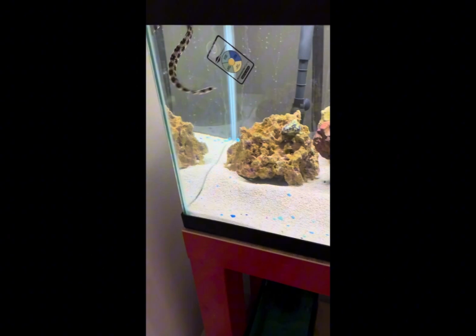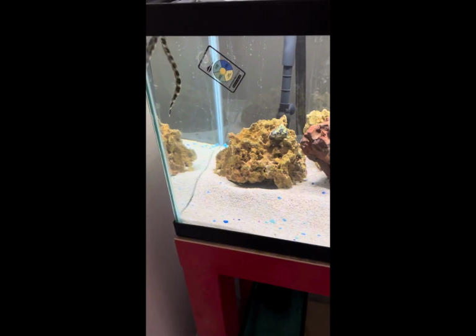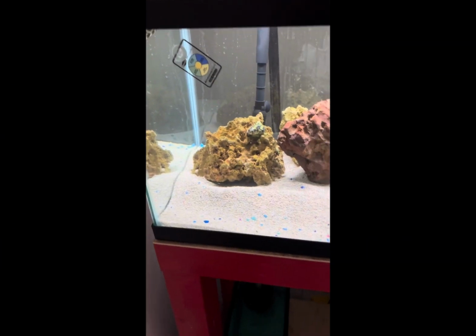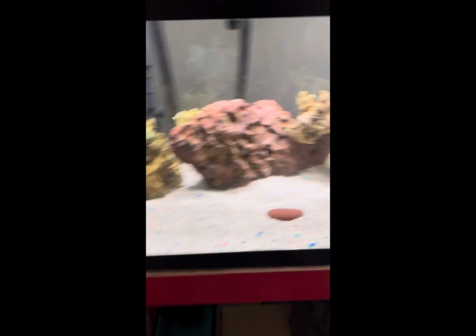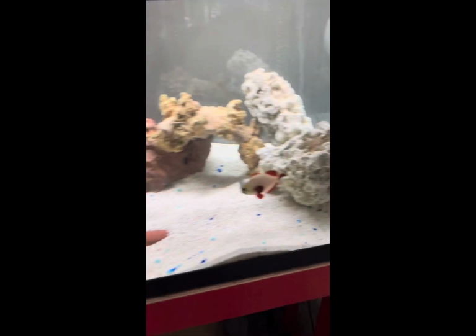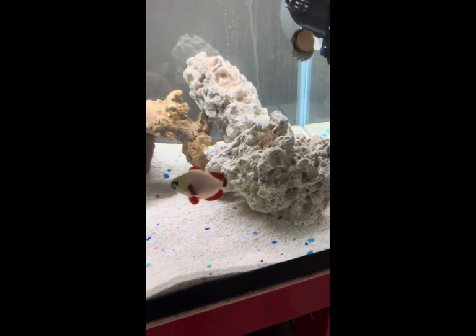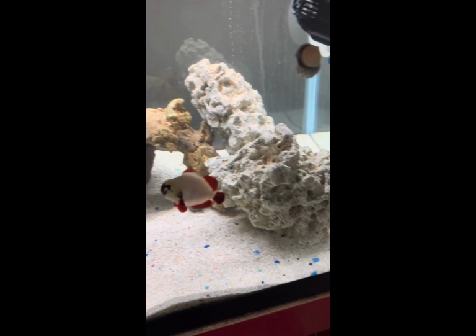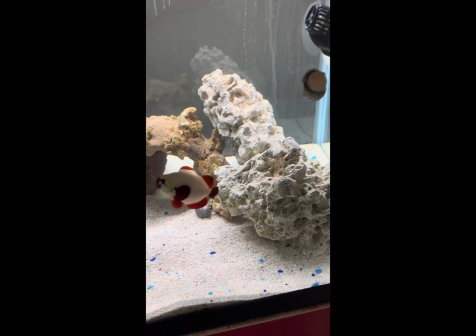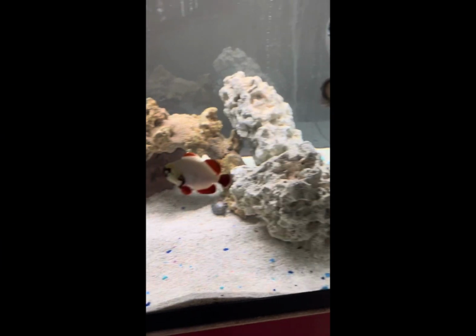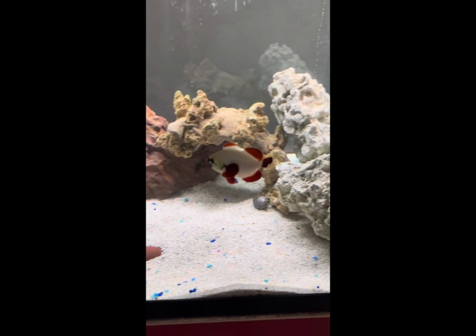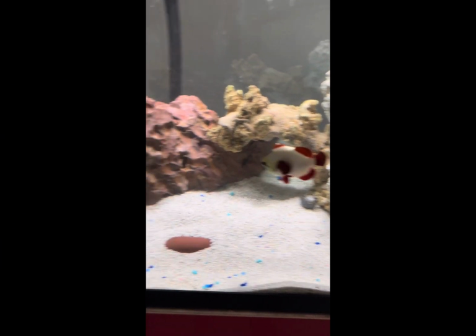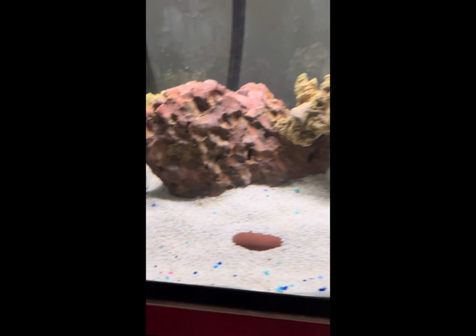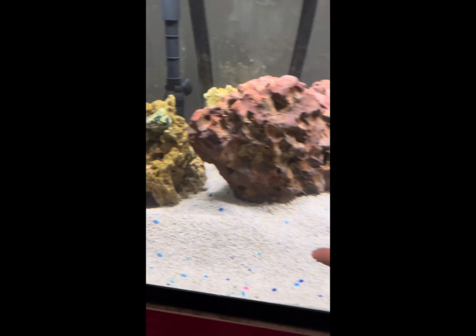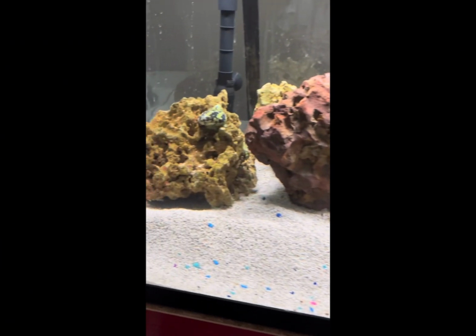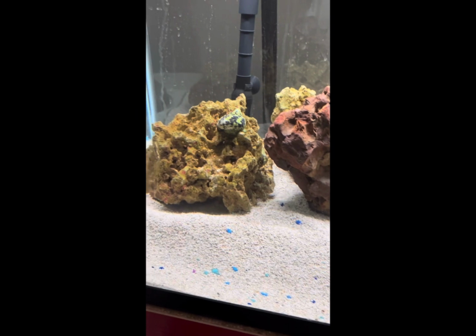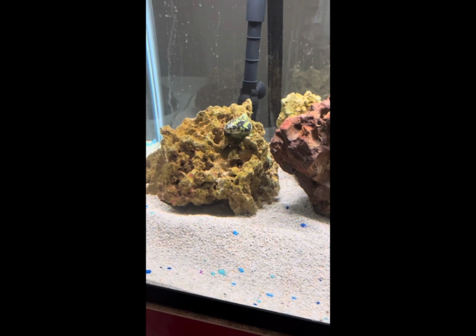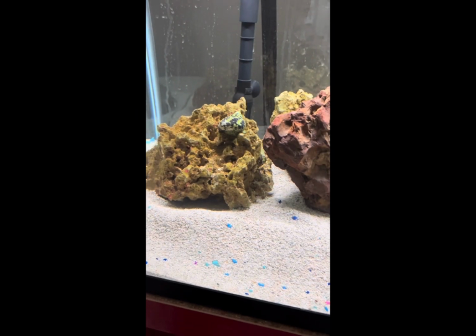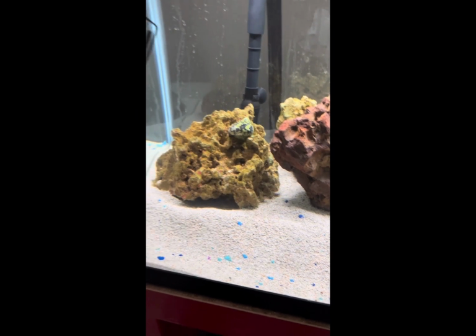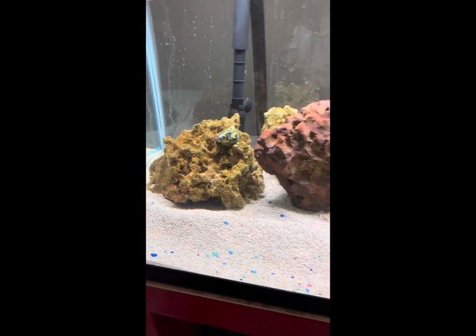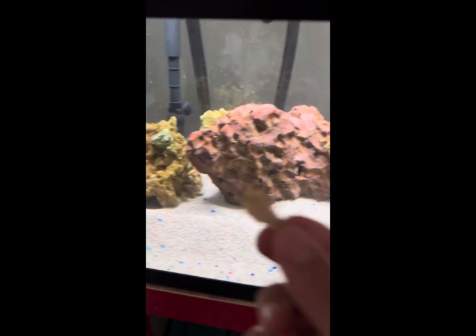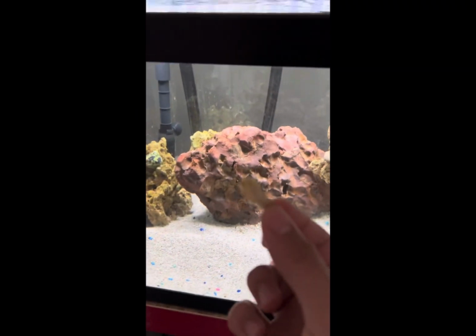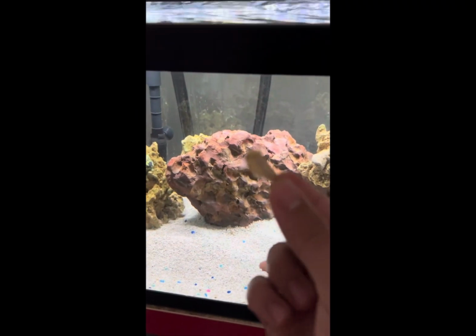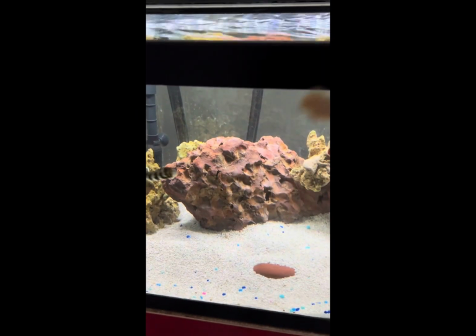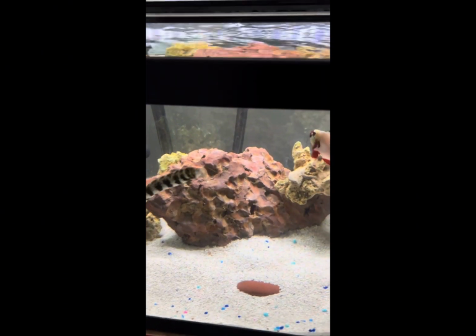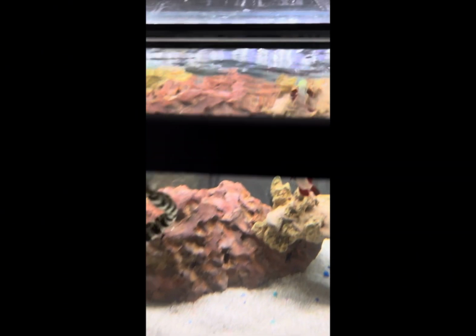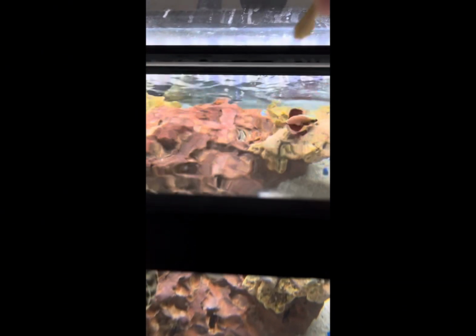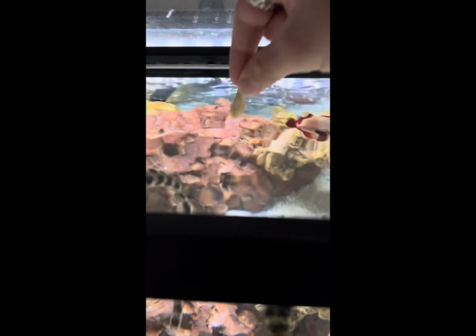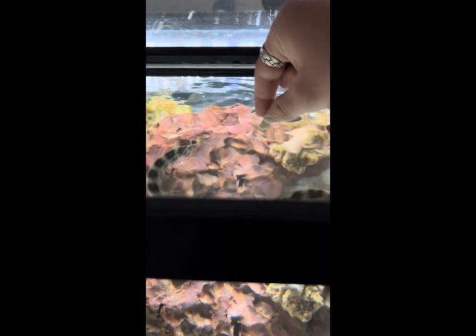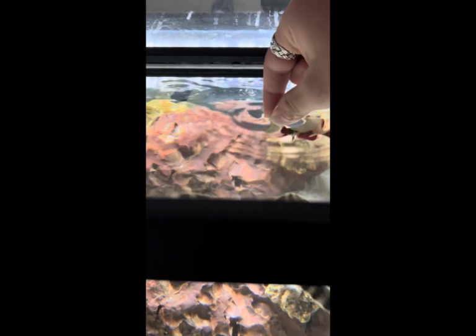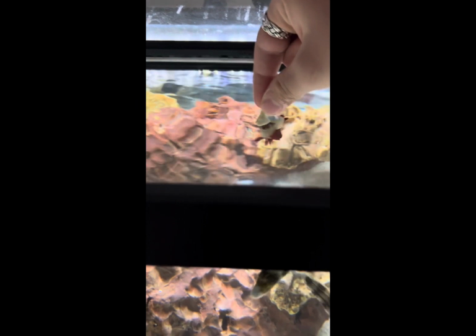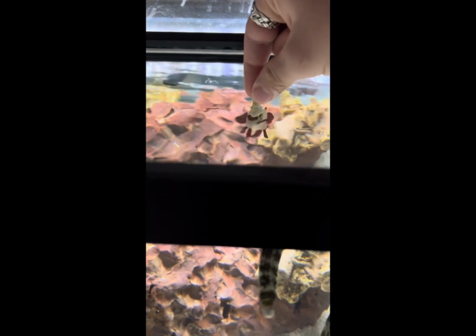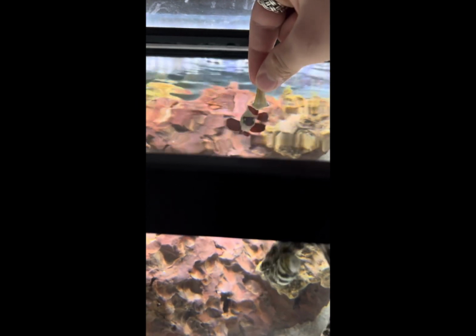He has plenty of hiding spots, which eels definitely need — they love to hide. They usually eat silversides, and I've trained my specific eel to eat from my hand.